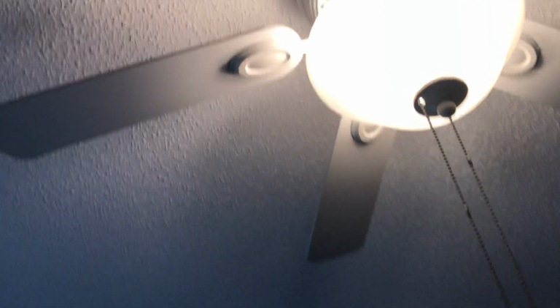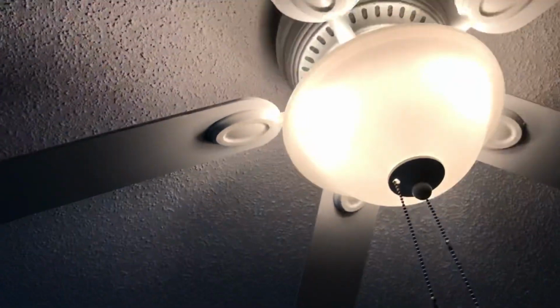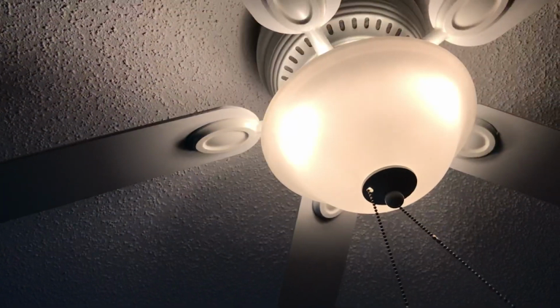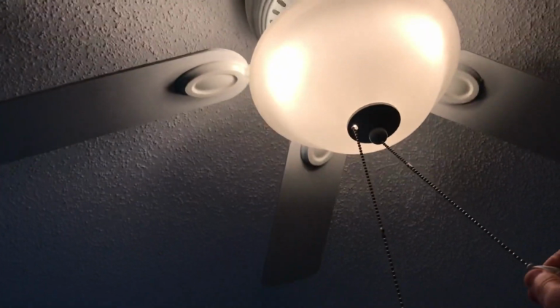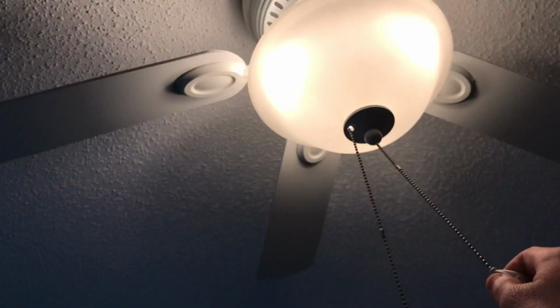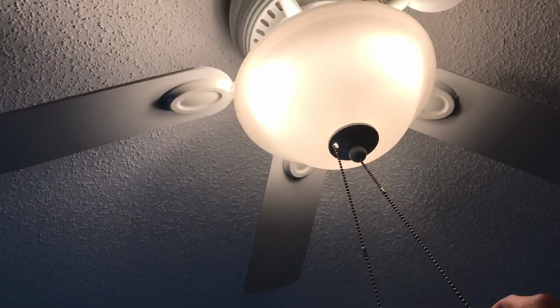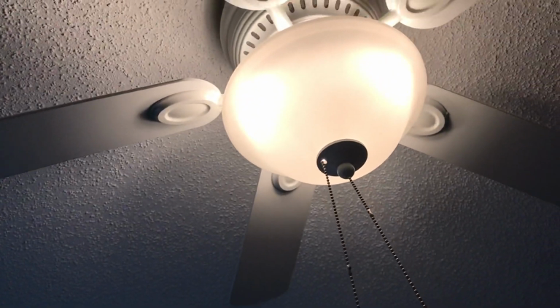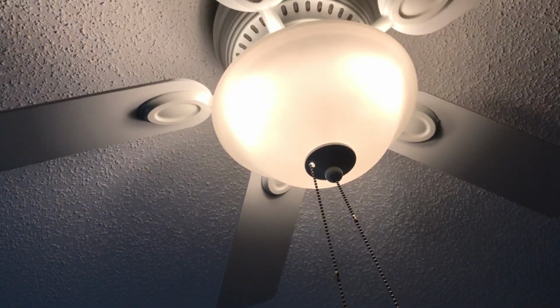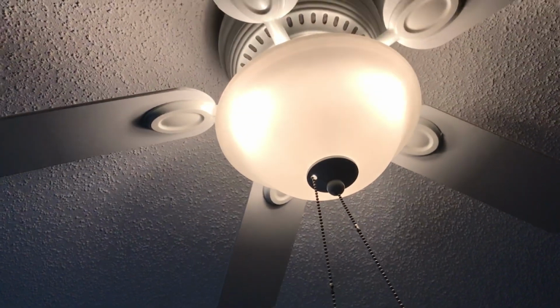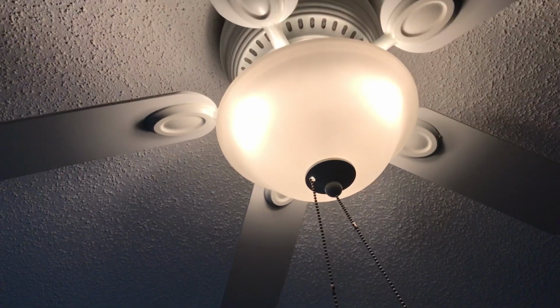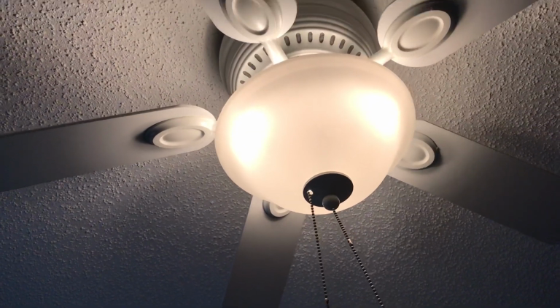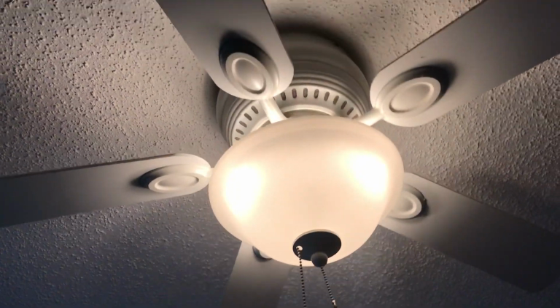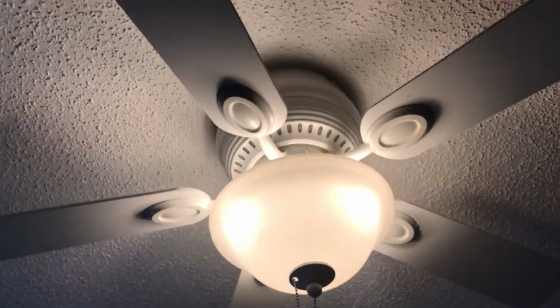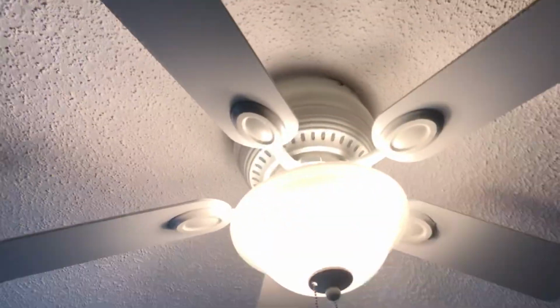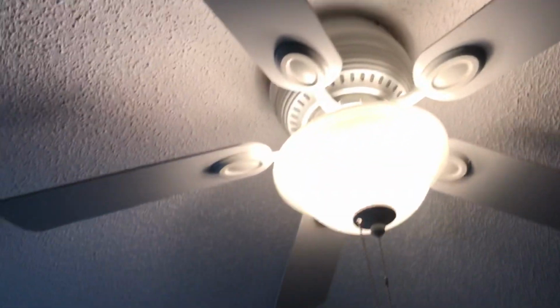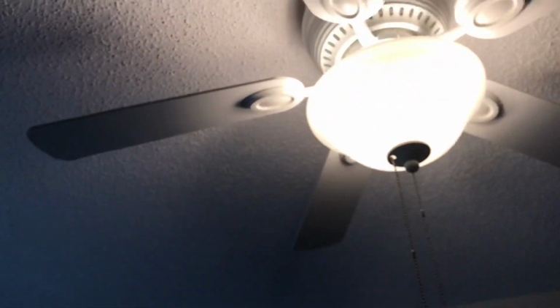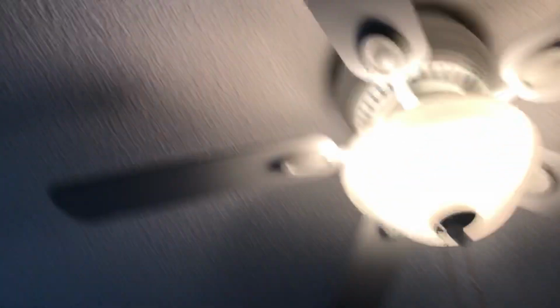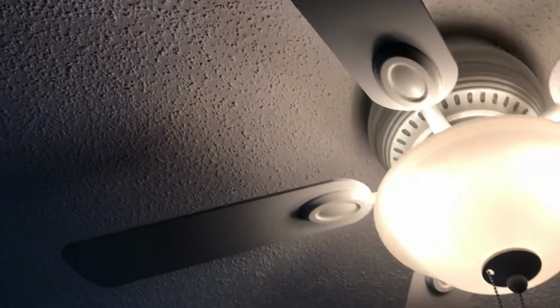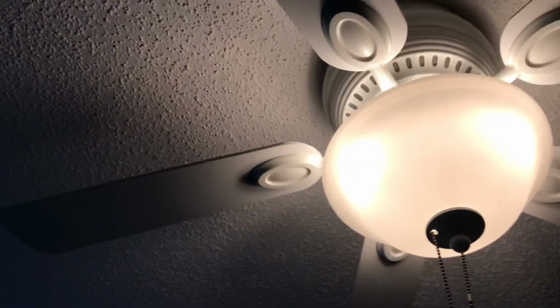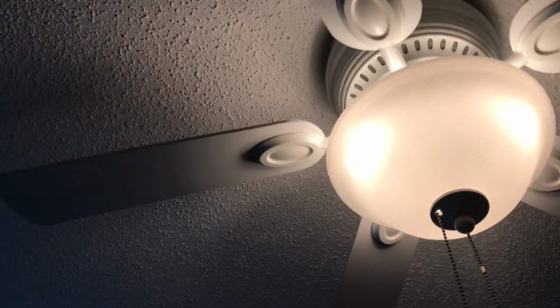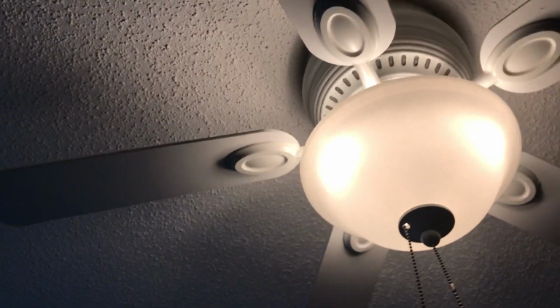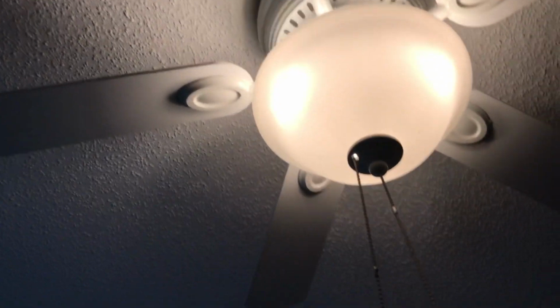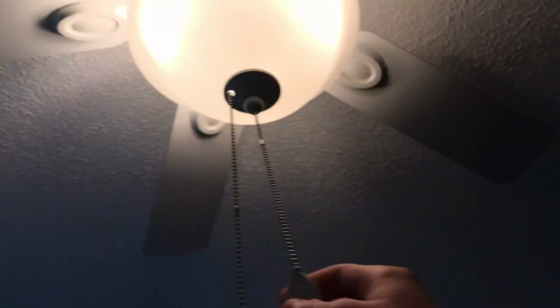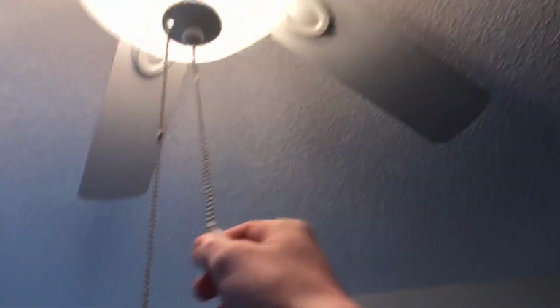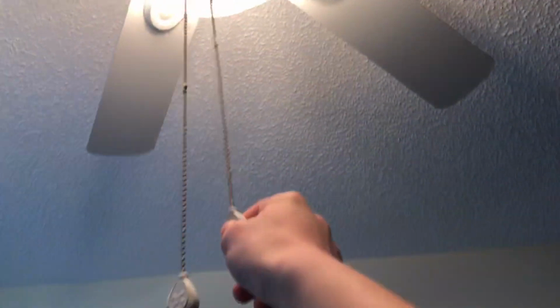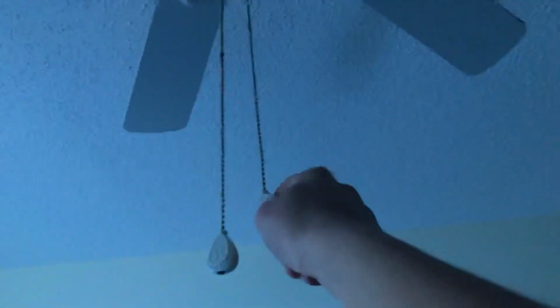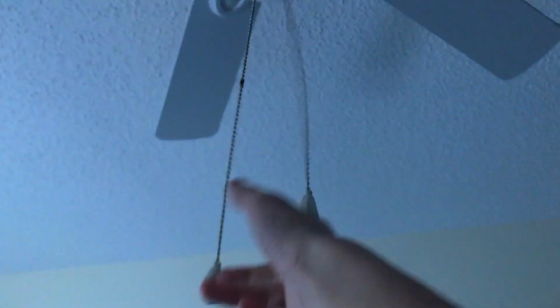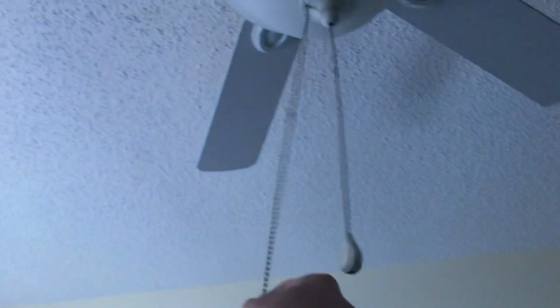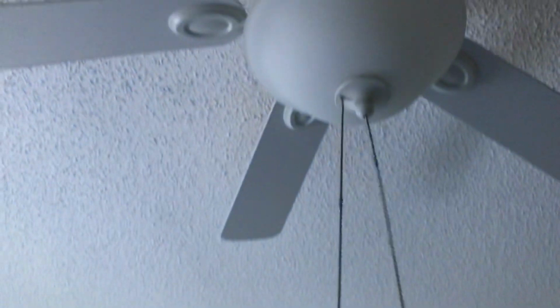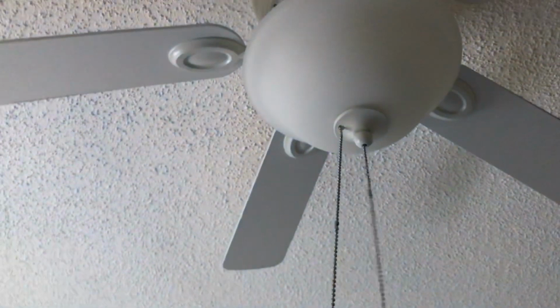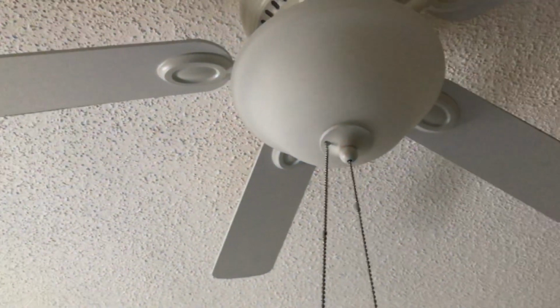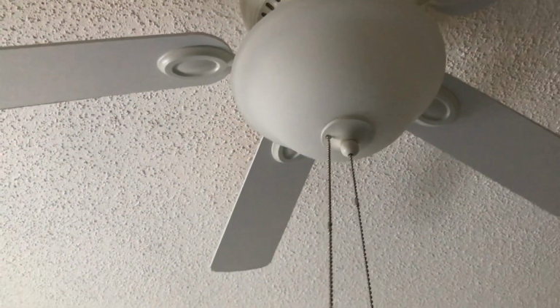Here's a Harbor Breeze Mayfield ceiling fan in my uncle's bedroom. This fan is made by Lightex. The chains are pretty long on it for being a Harbor Breeze, so yay.